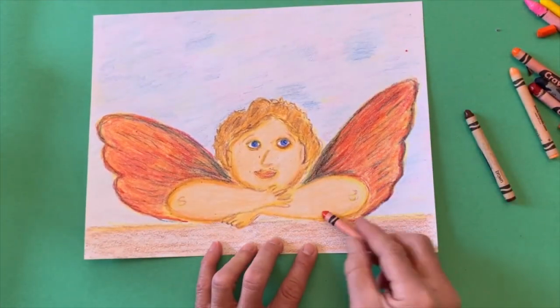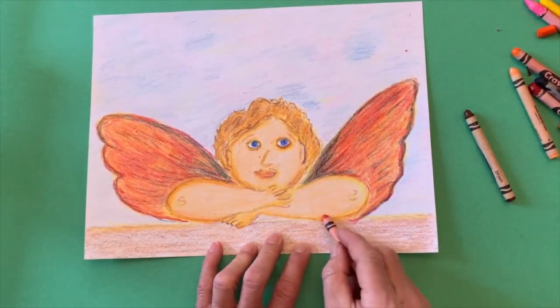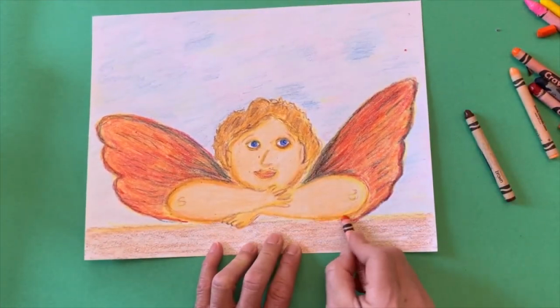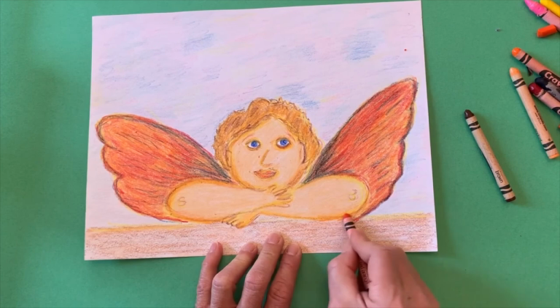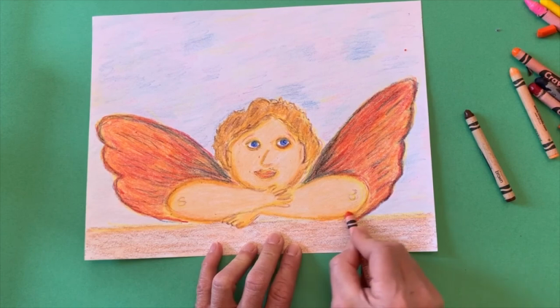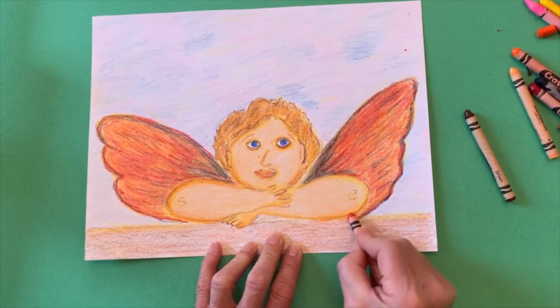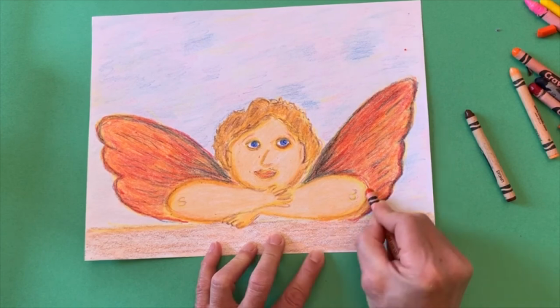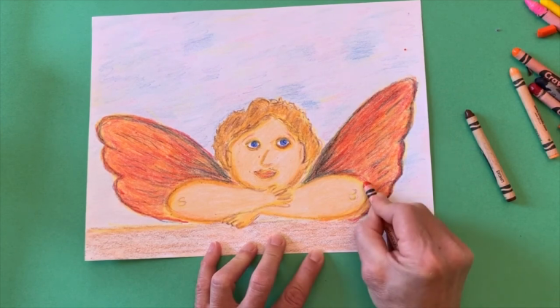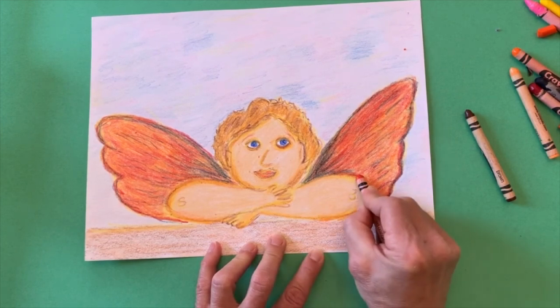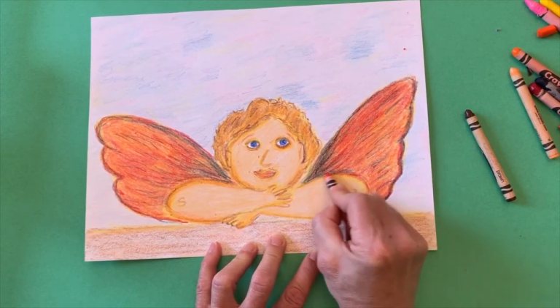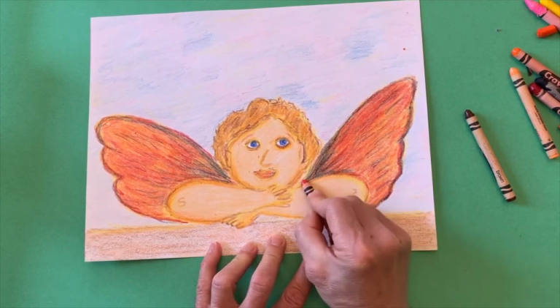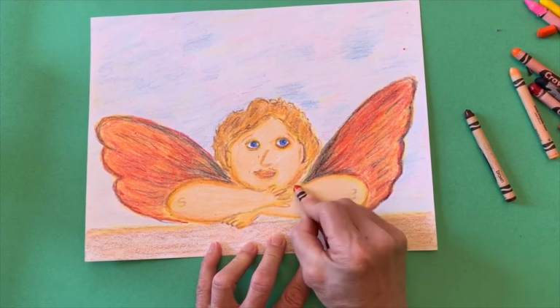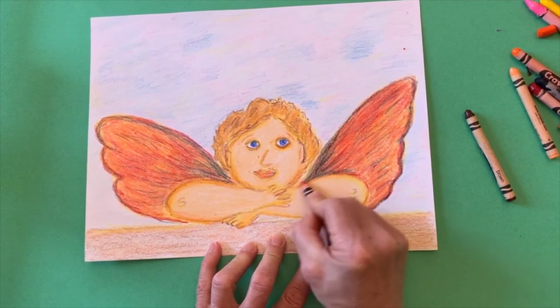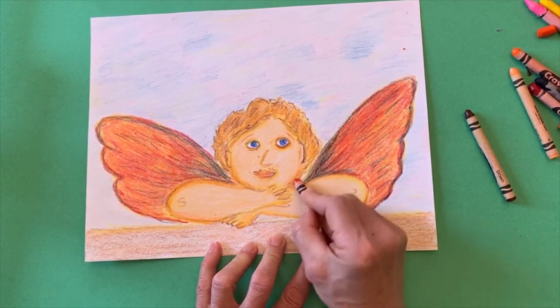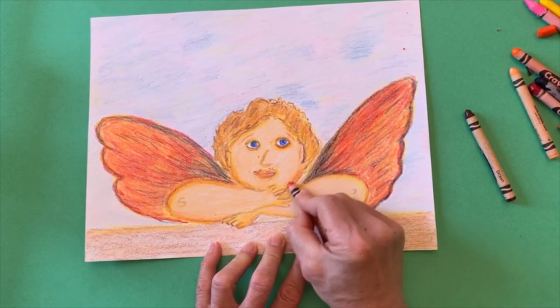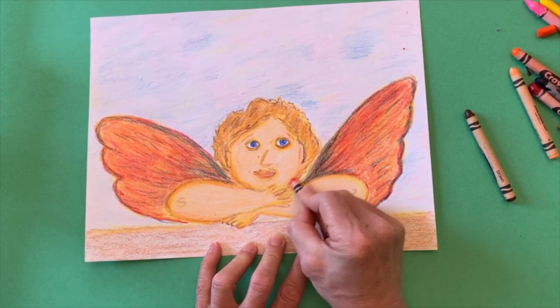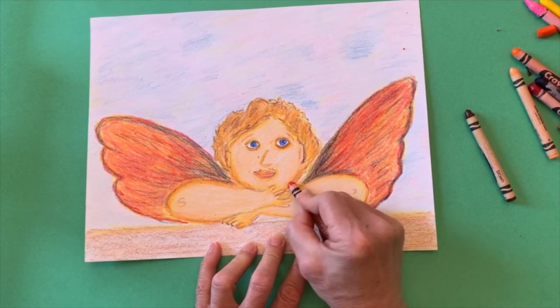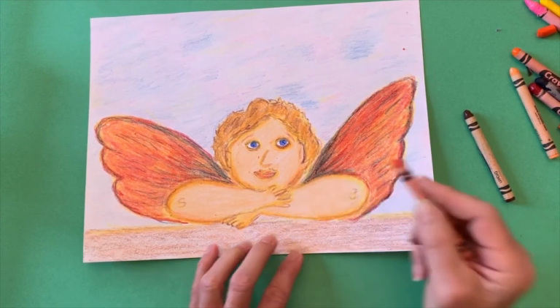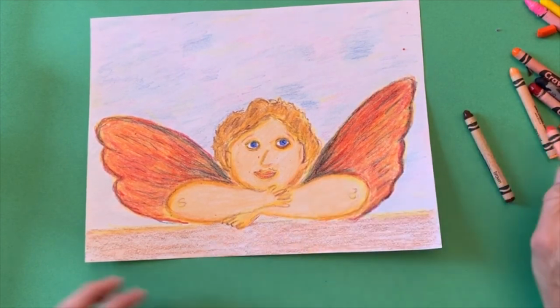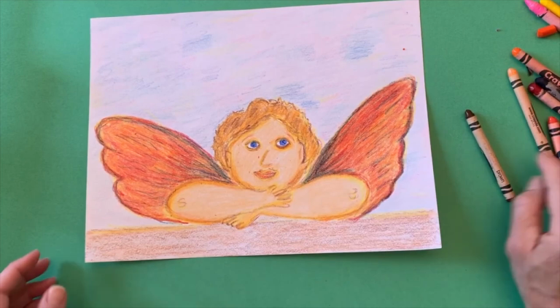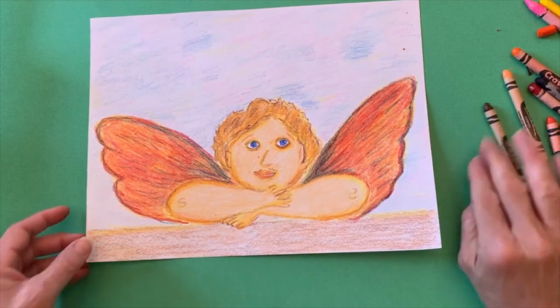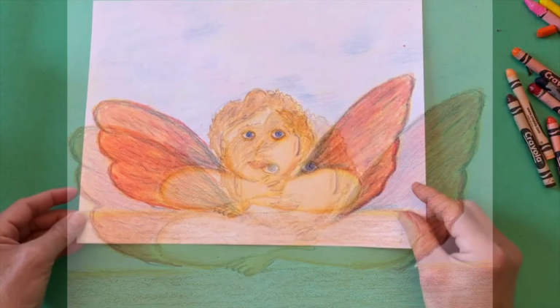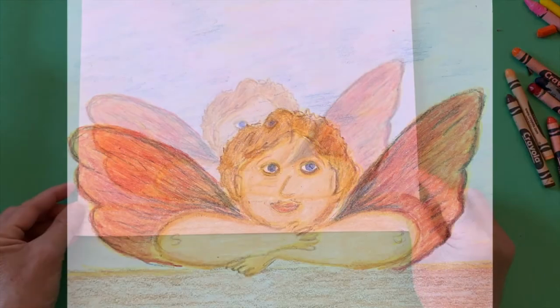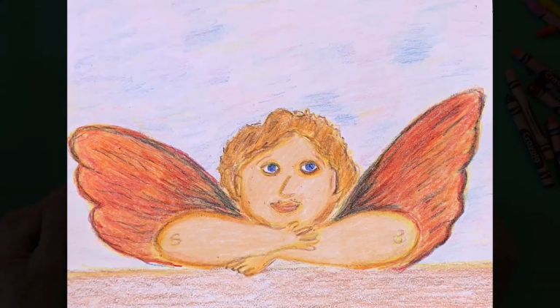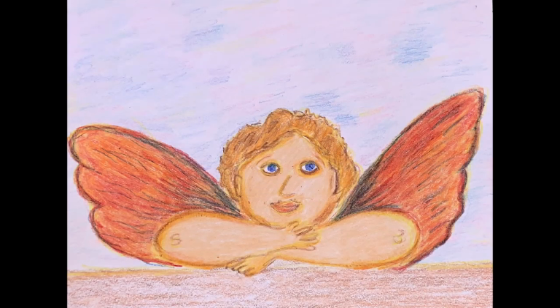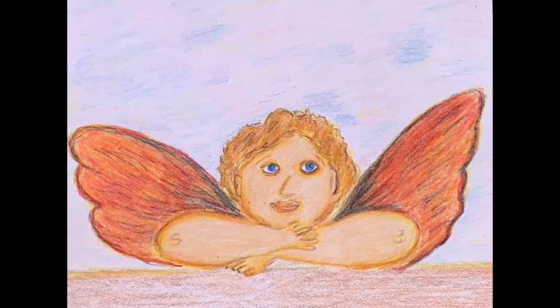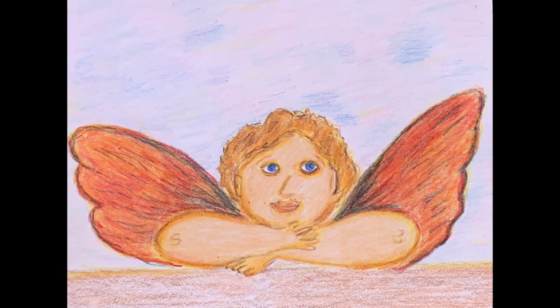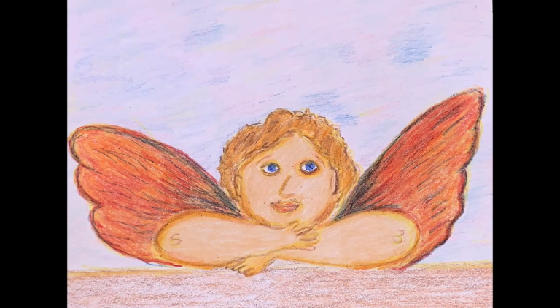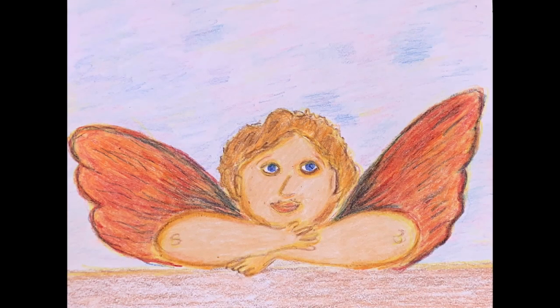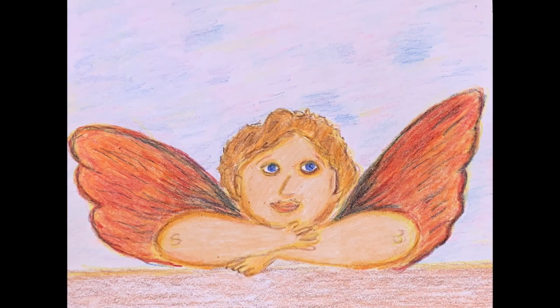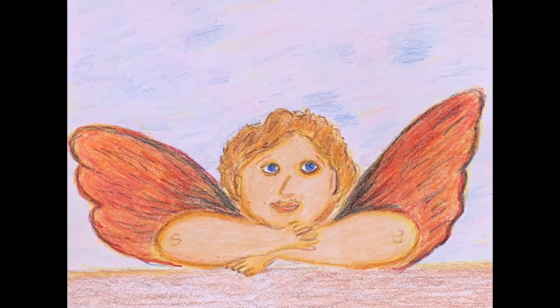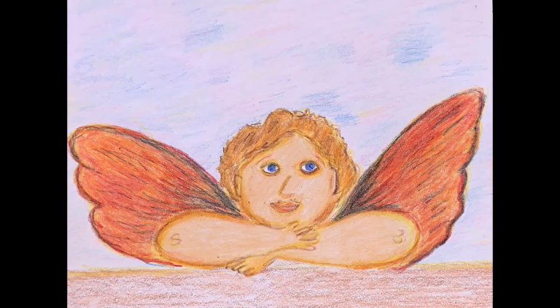When you finish your cherub drawing, please take a photo of it and attach it to Google Classroom. I hope you enjoyed this assignment — I can't wait to see what you created.